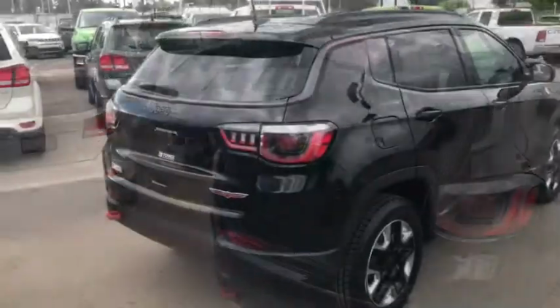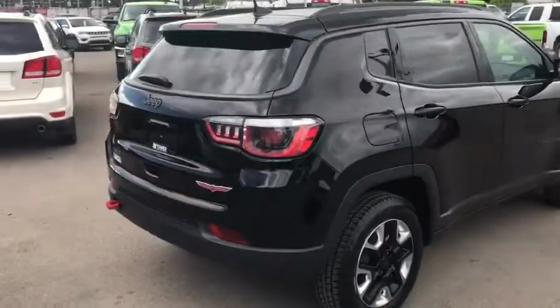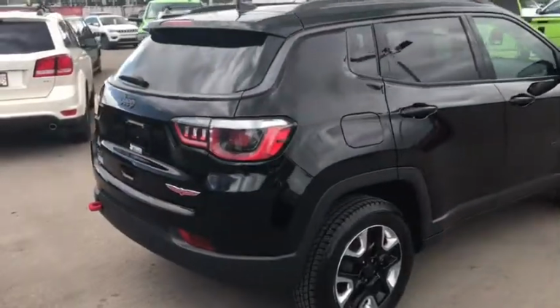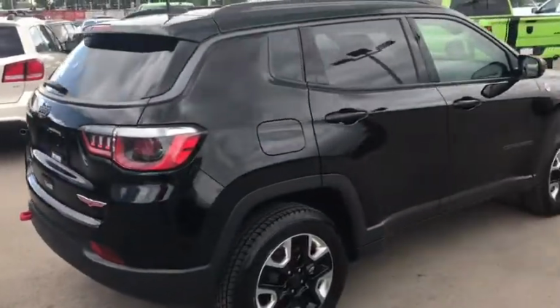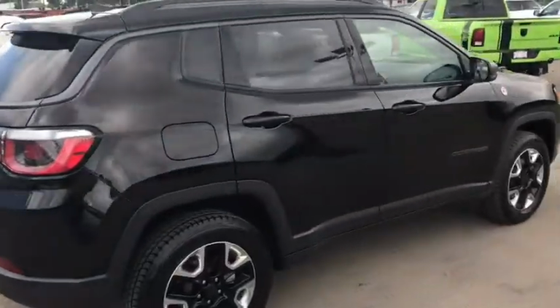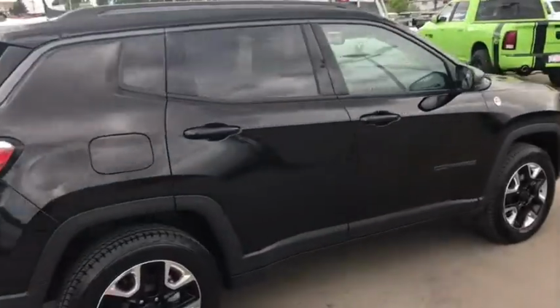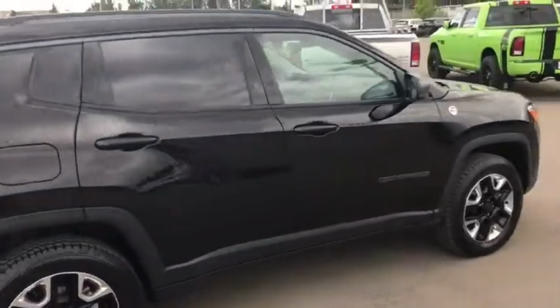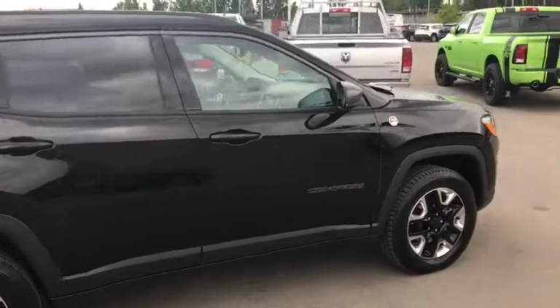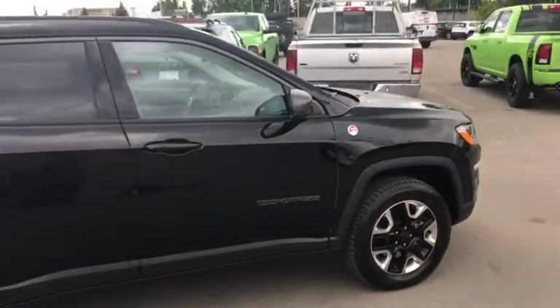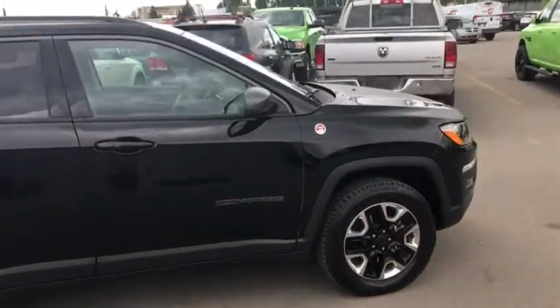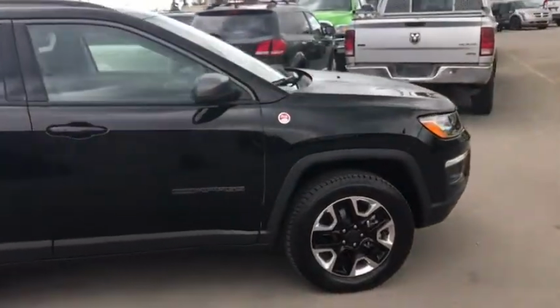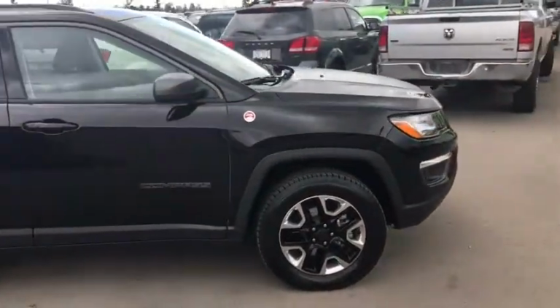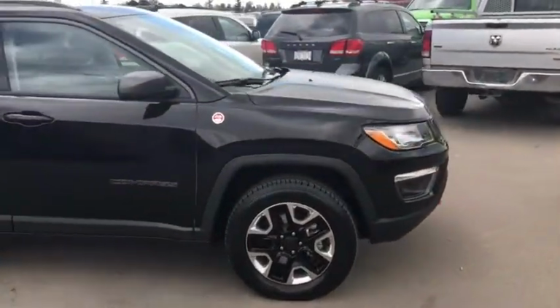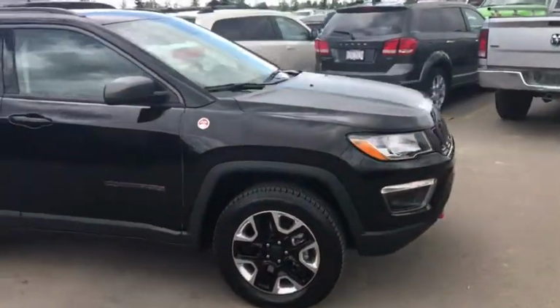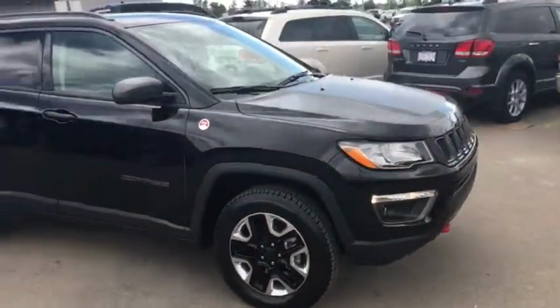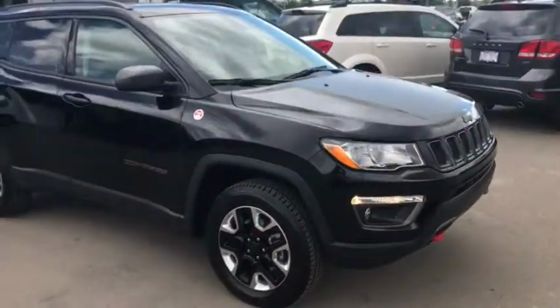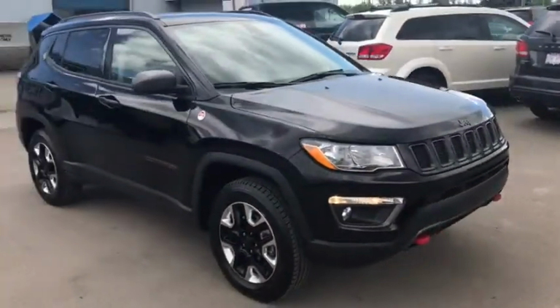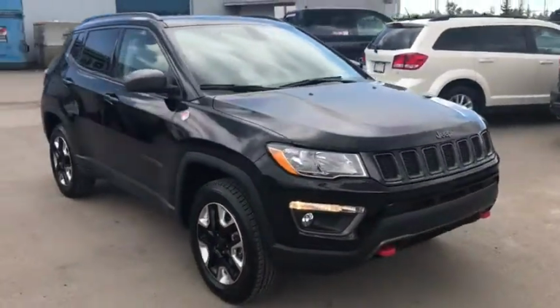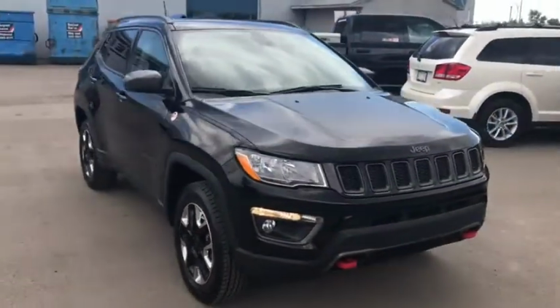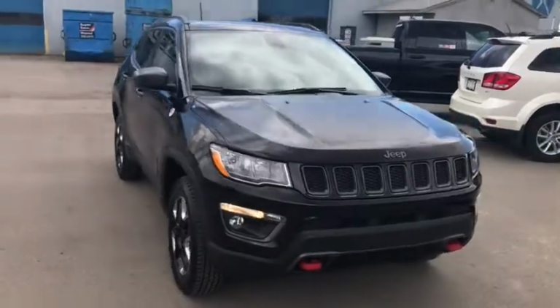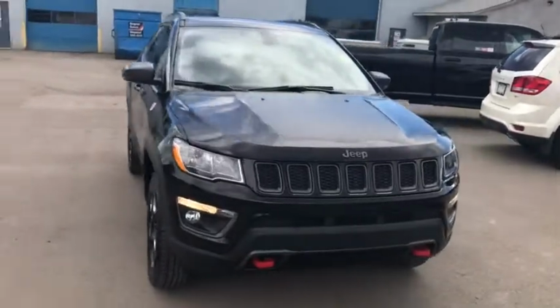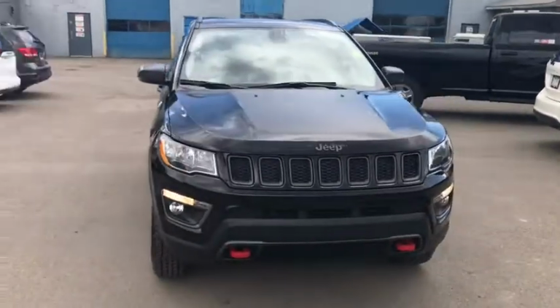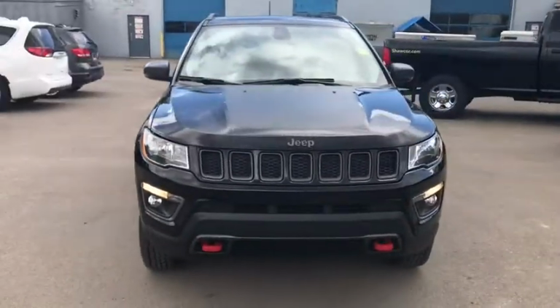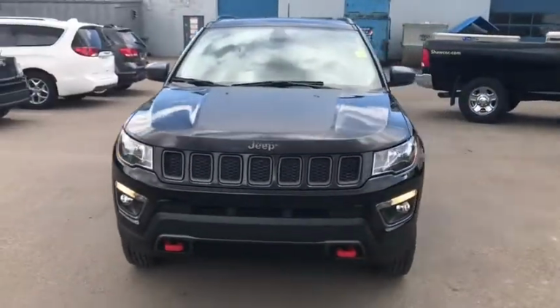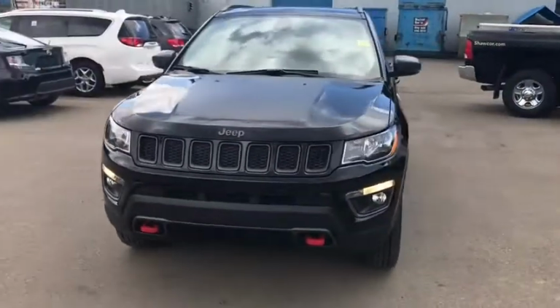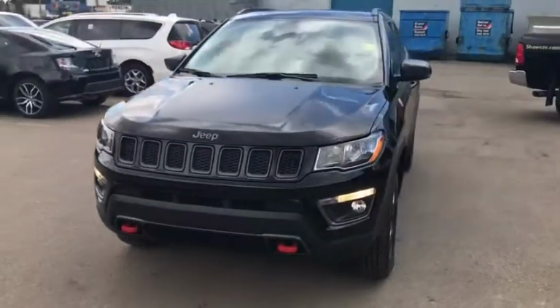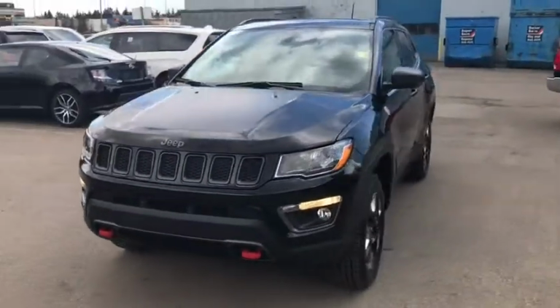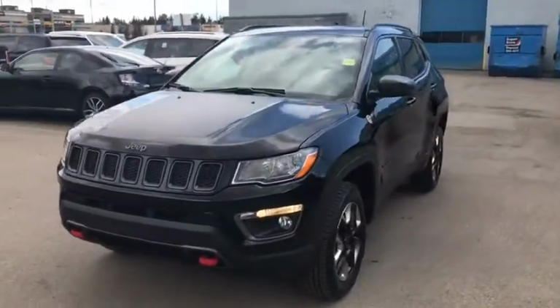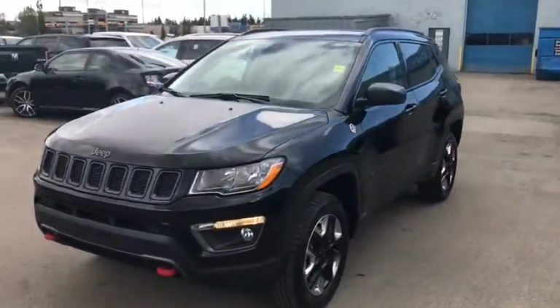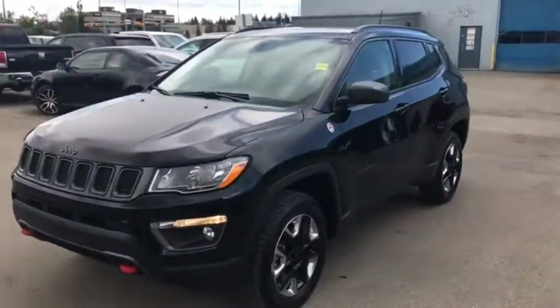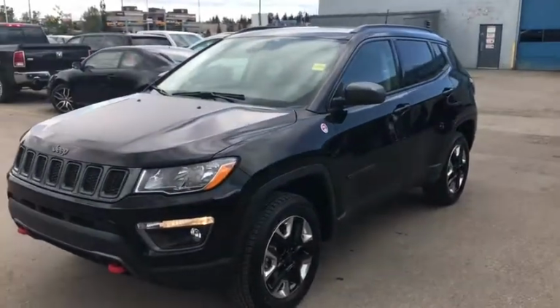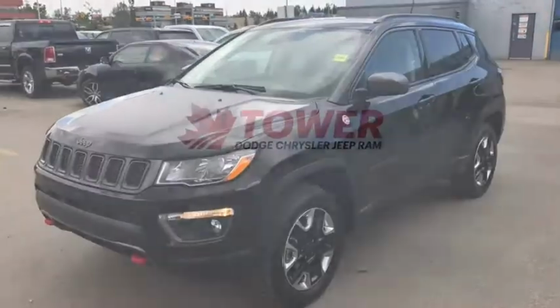And that's the 2017 Jeep Compass Trailhawk in black. If you like what you see, come on down to Tower Chrysler today and take it for a test drive, or give us a call at 403-278-2020 for more information. Thanks for watching and we look forward to seeing you.